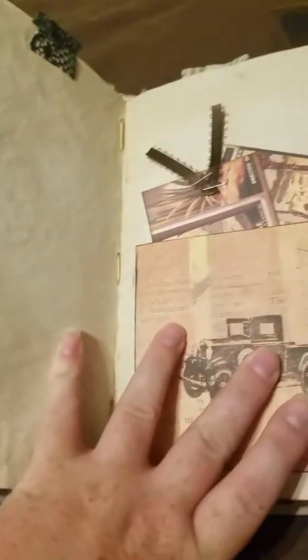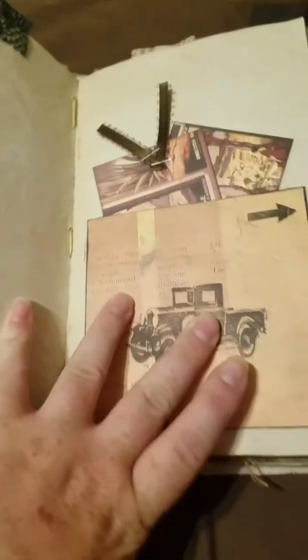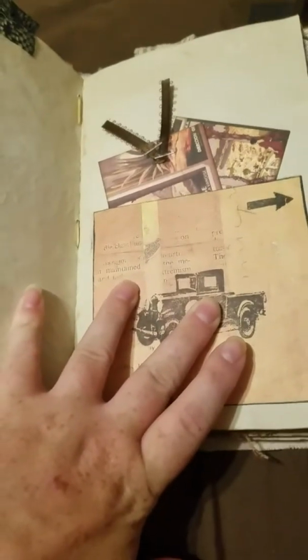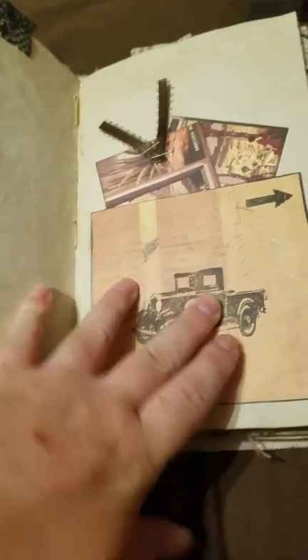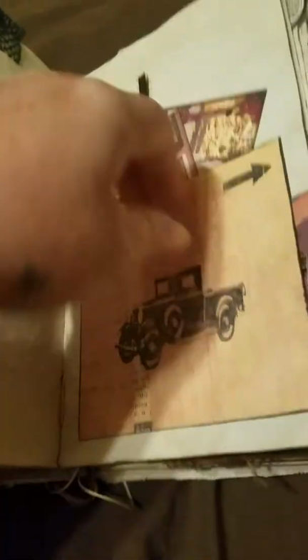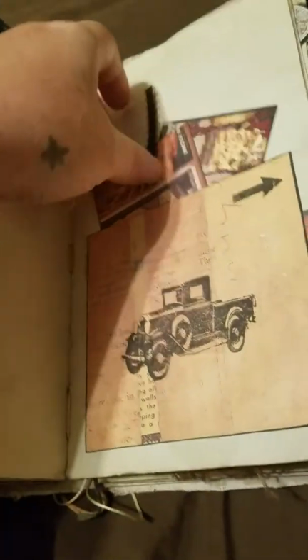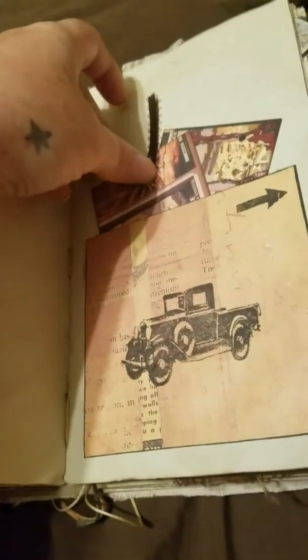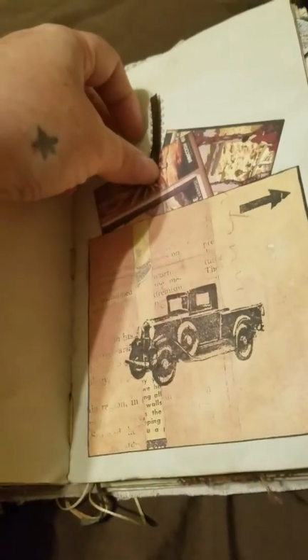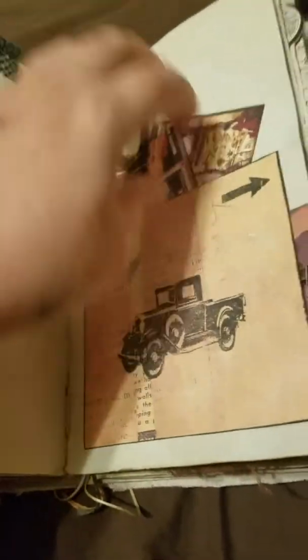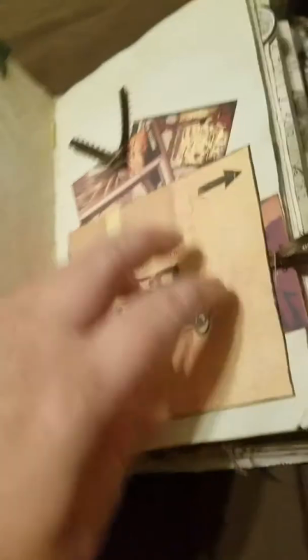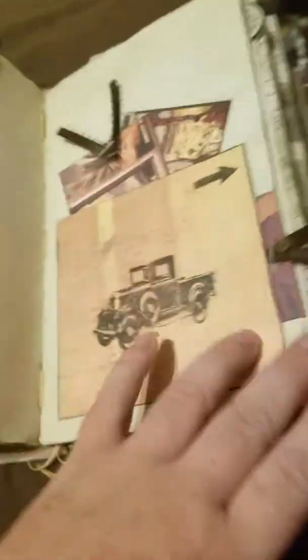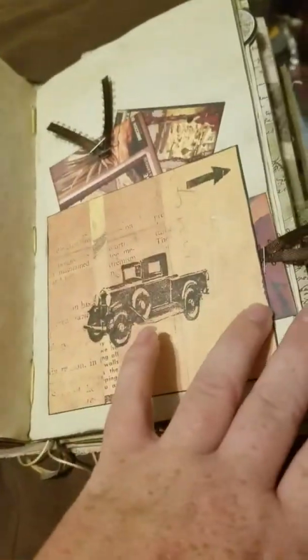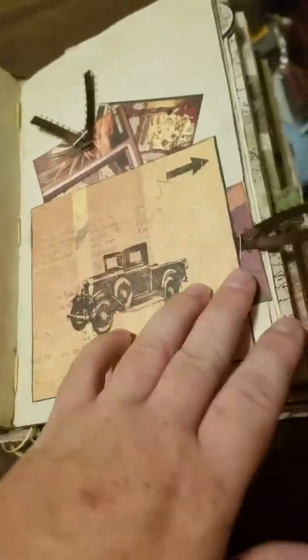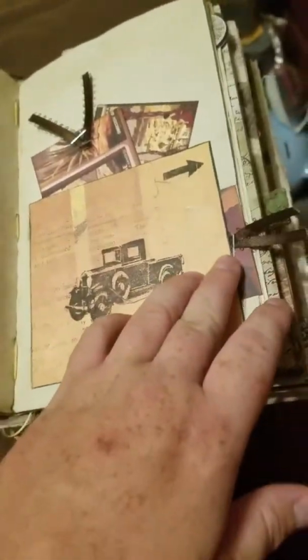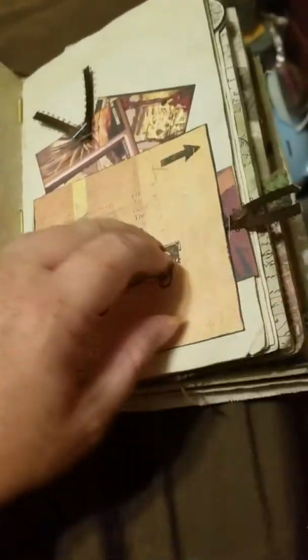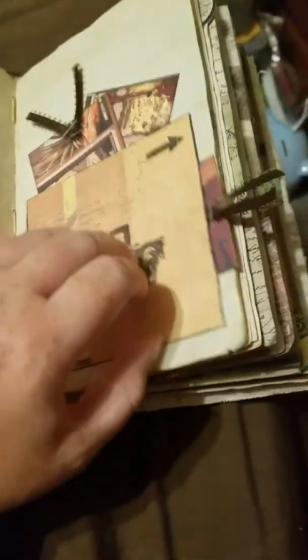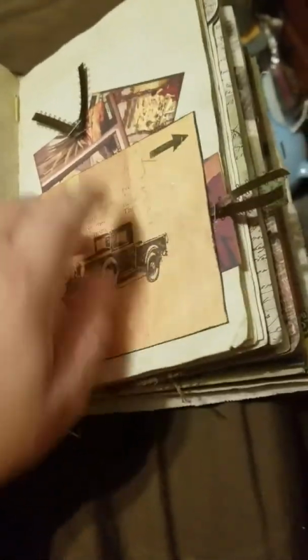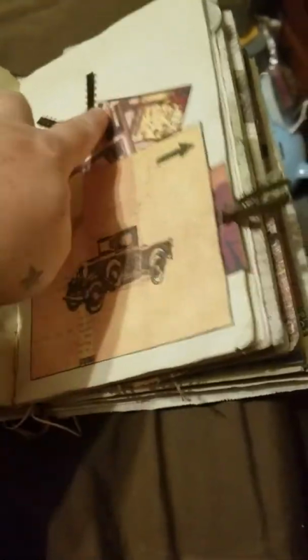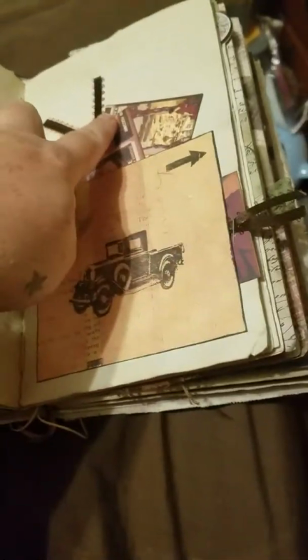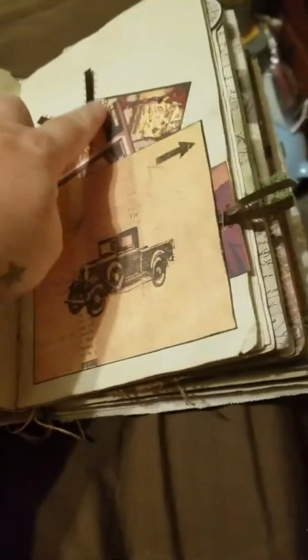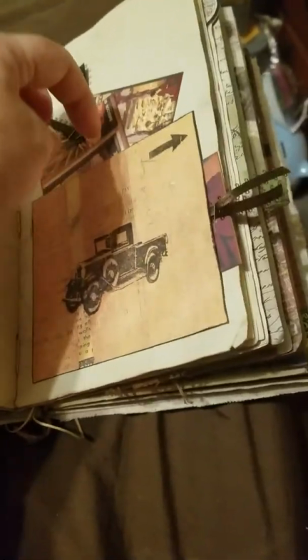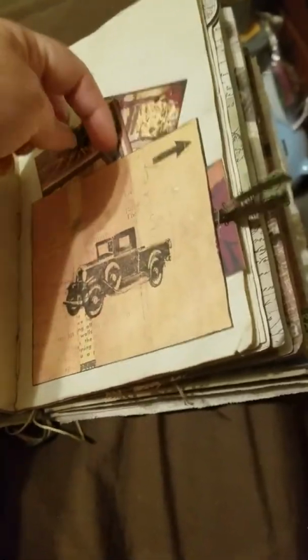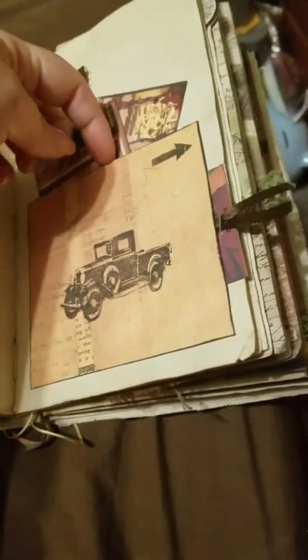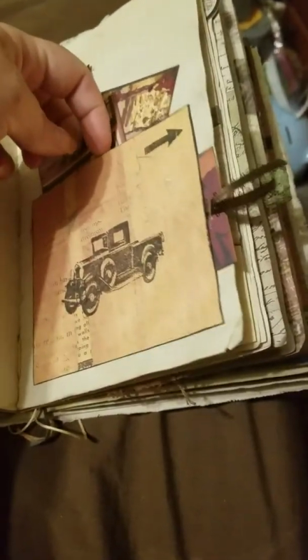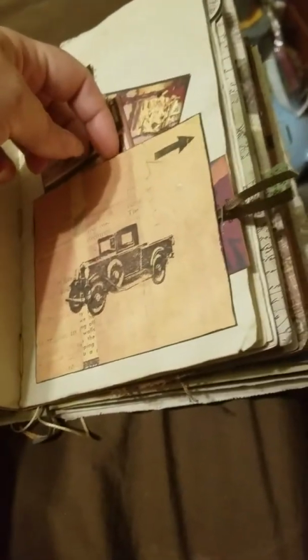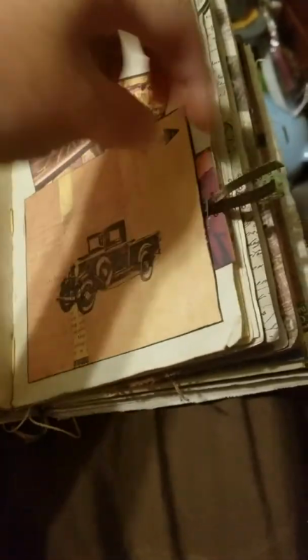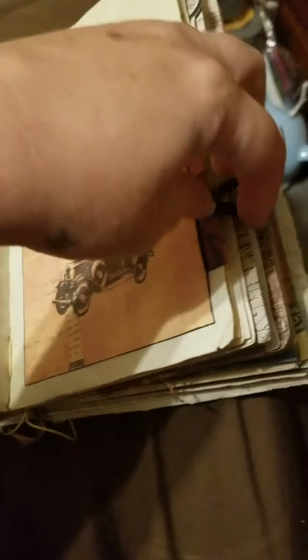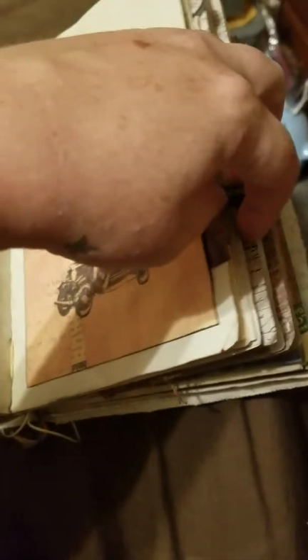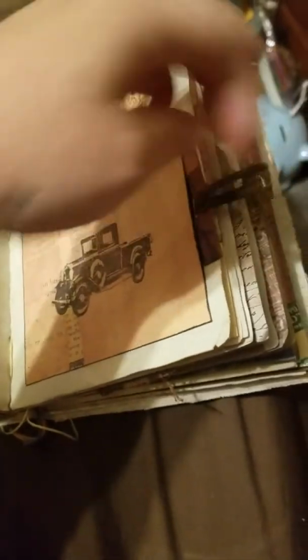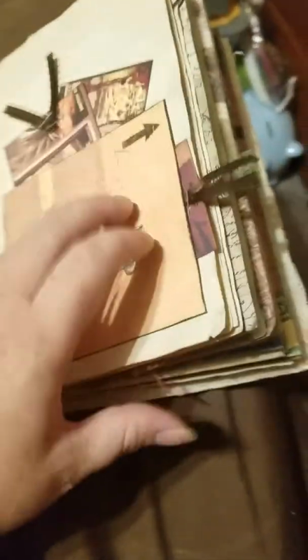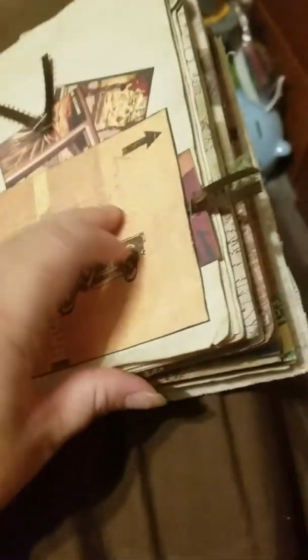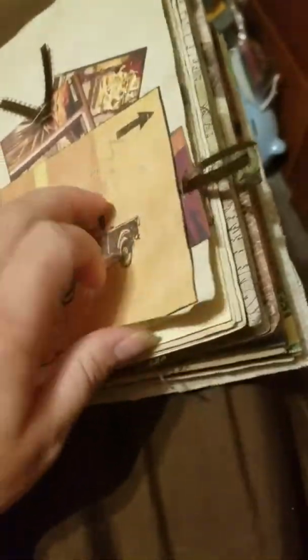Little pocket over here — both of these pull out and you can write on them. And then this one pulls out of the side so it's a pocket up in here, and then a pocket behind over here.